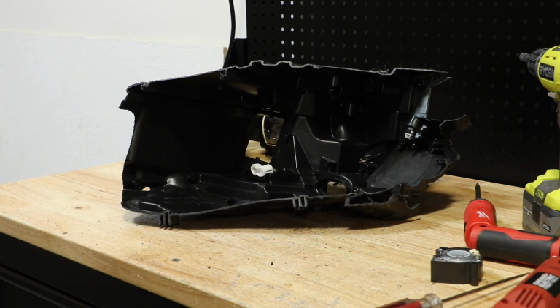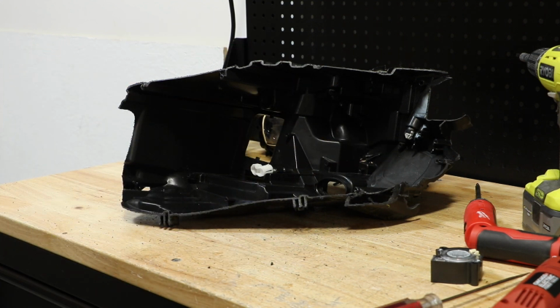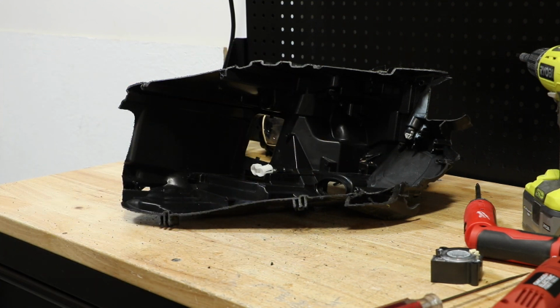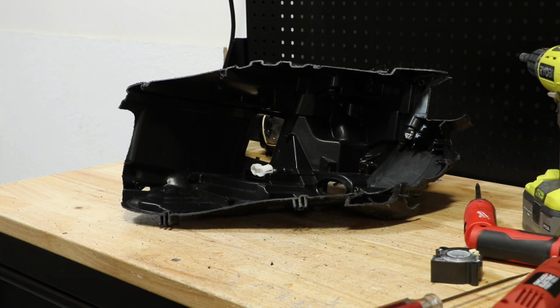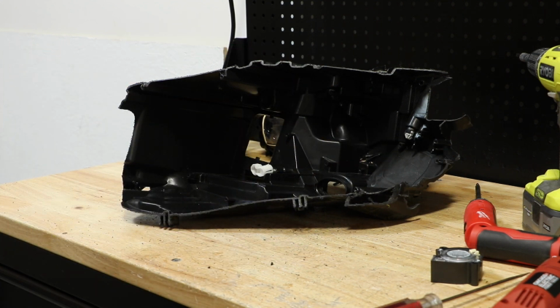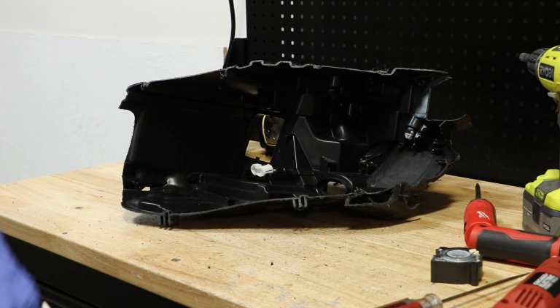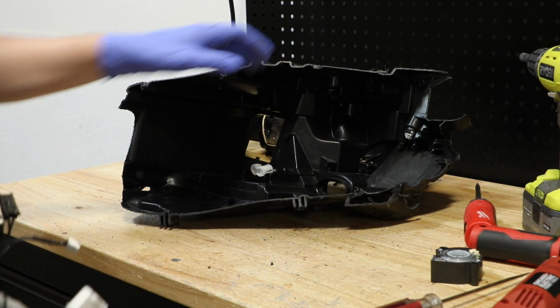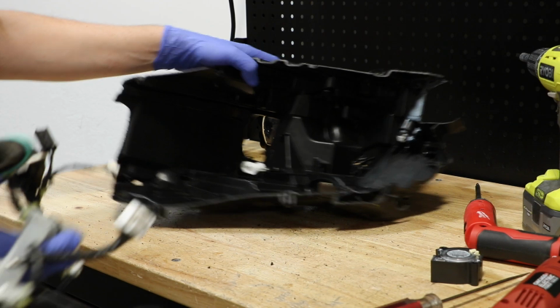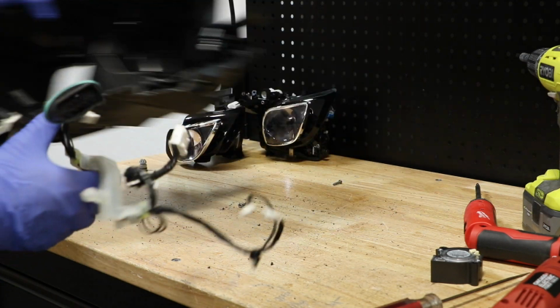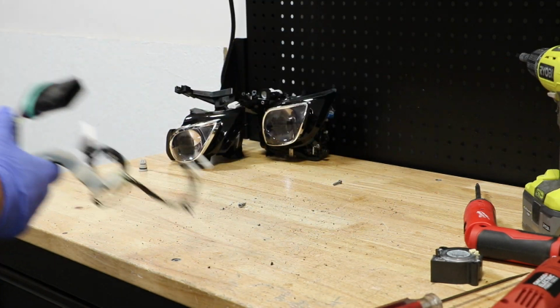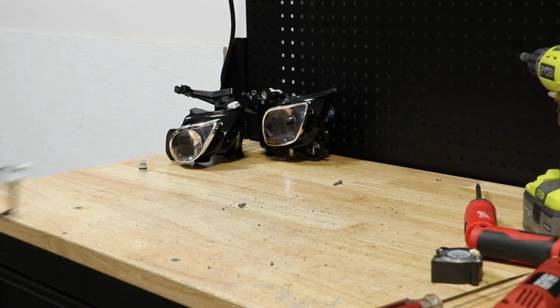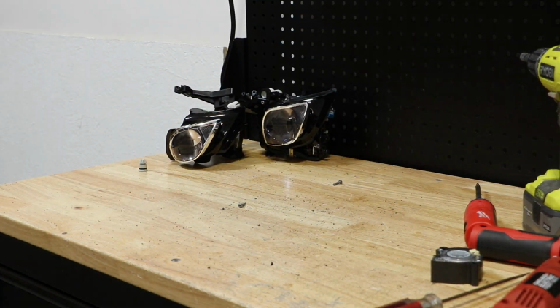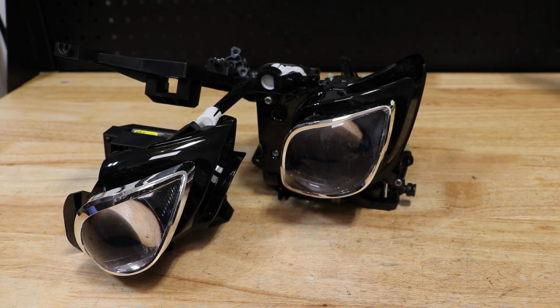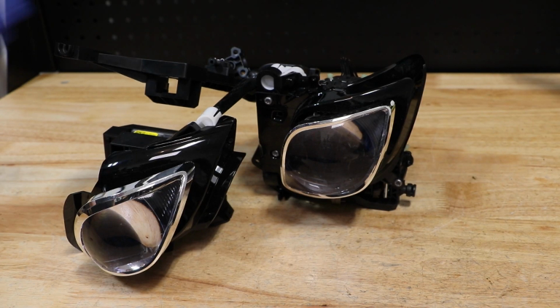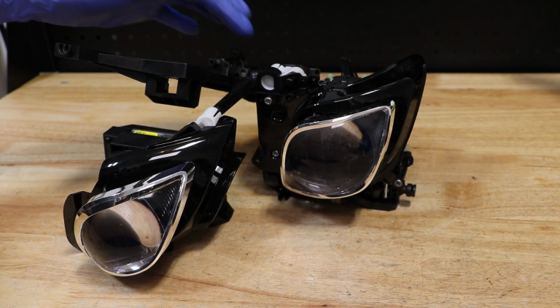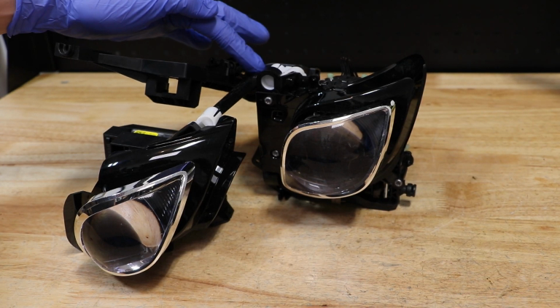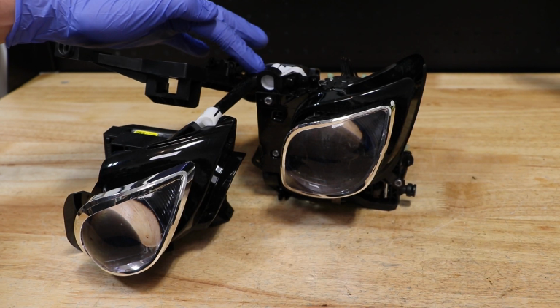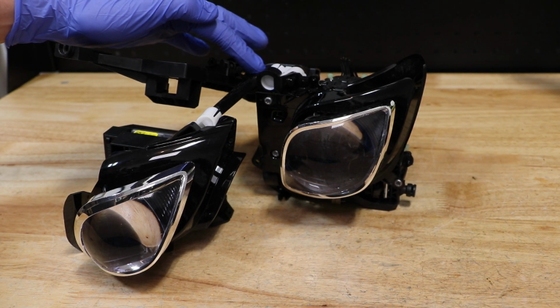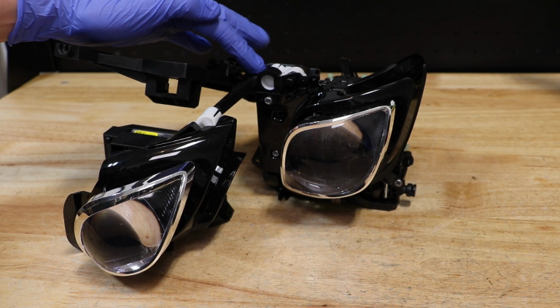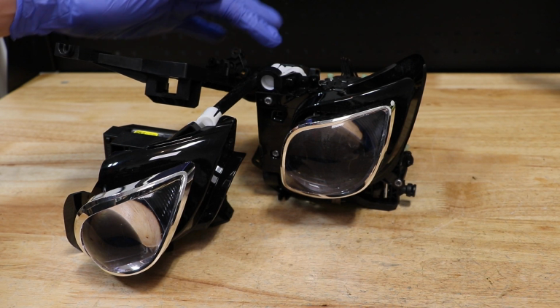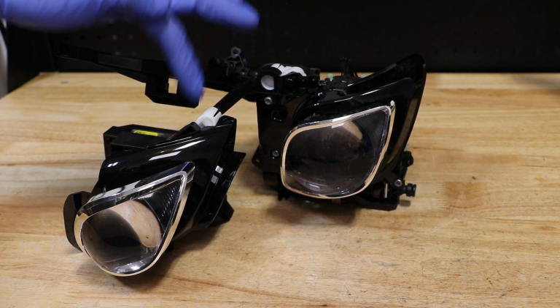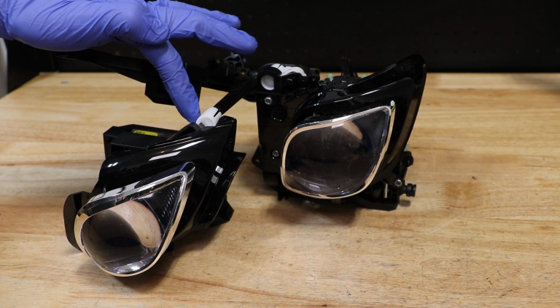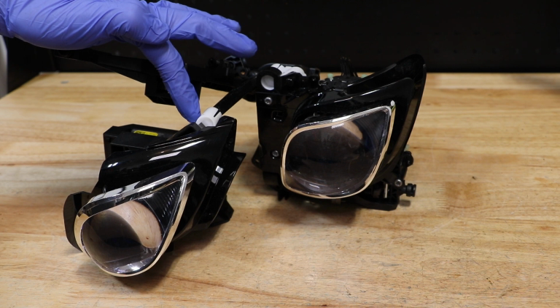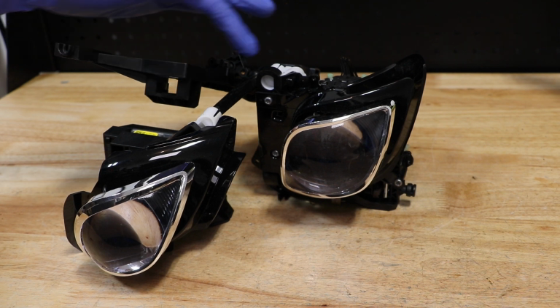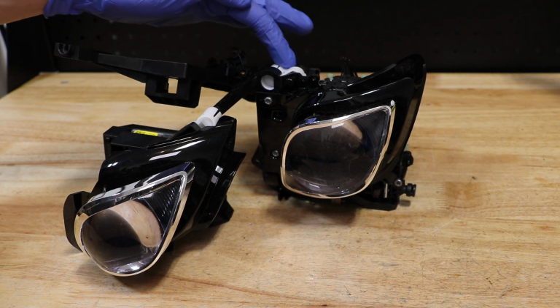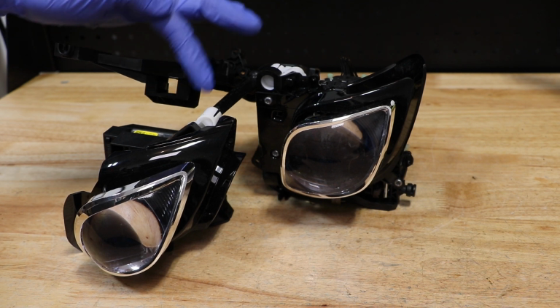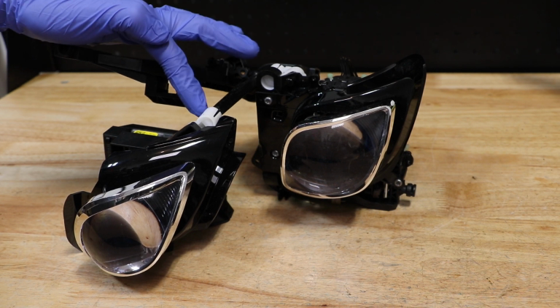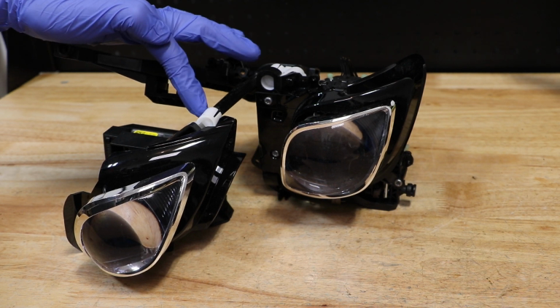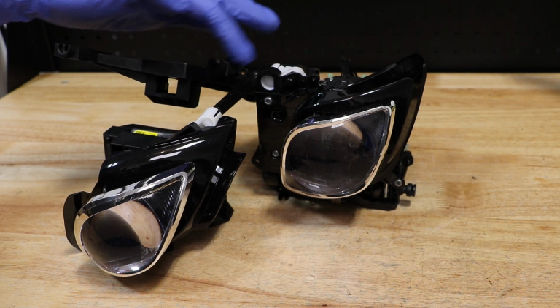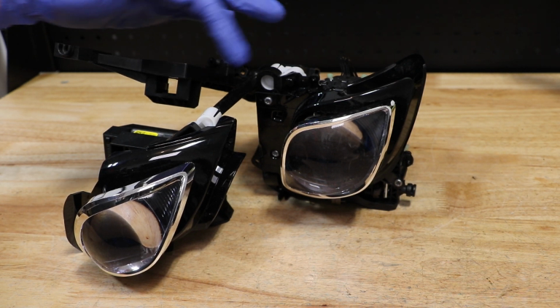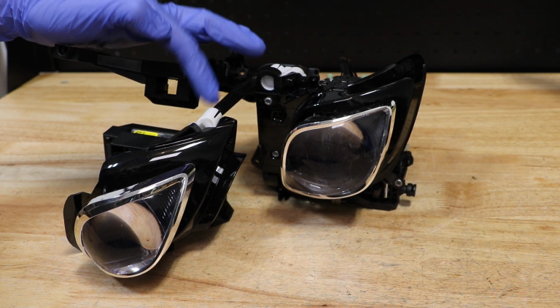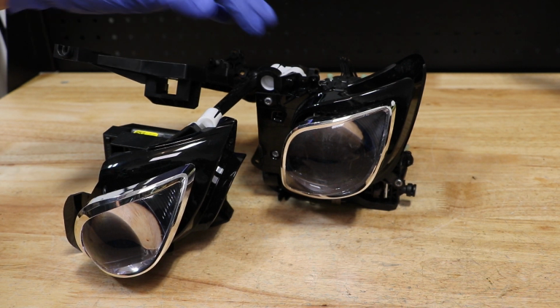The headlight housing is now empty. Next, I'm going to remove the upper AFS mount from both projectors by removing the T20 Torx screw holding on the white brackets.